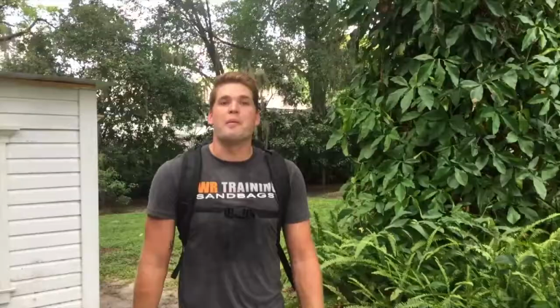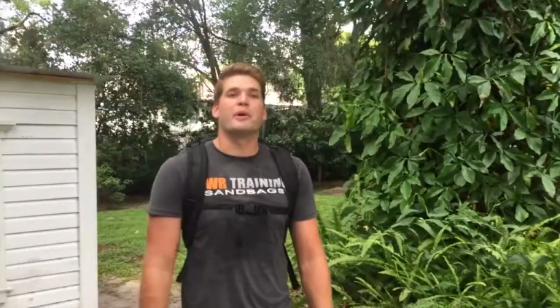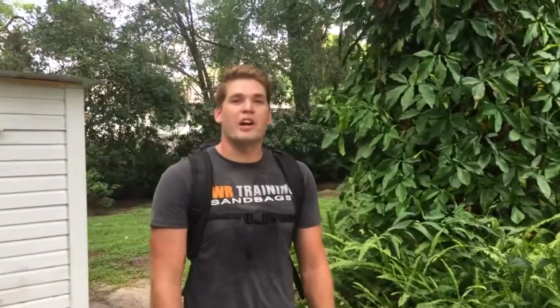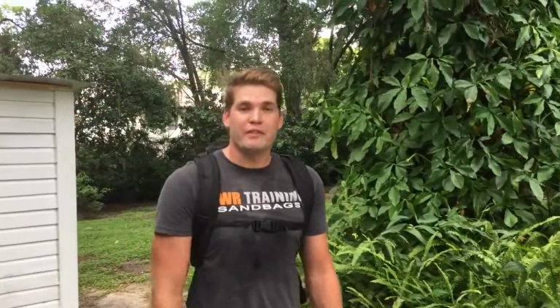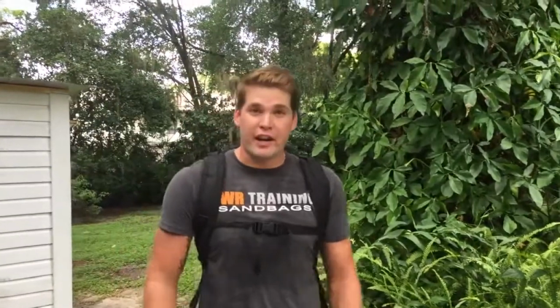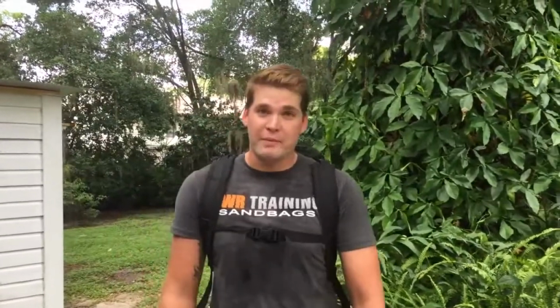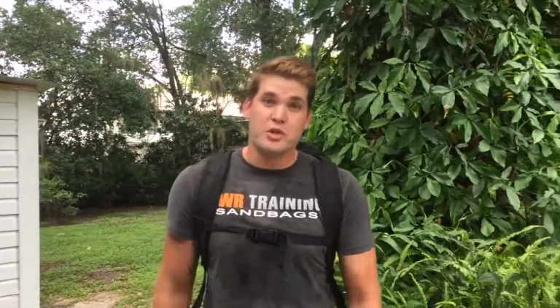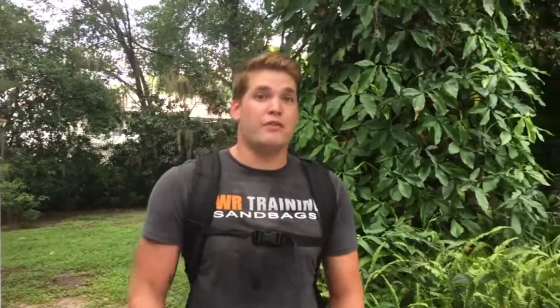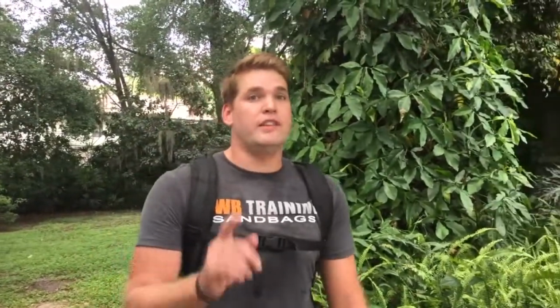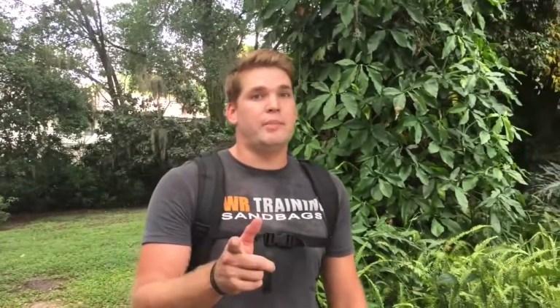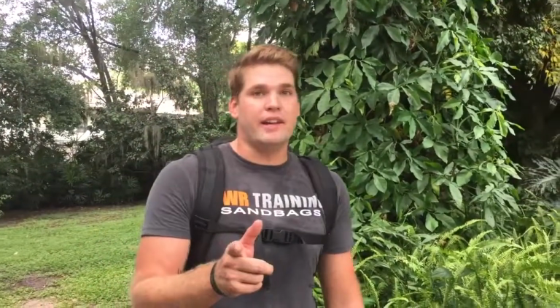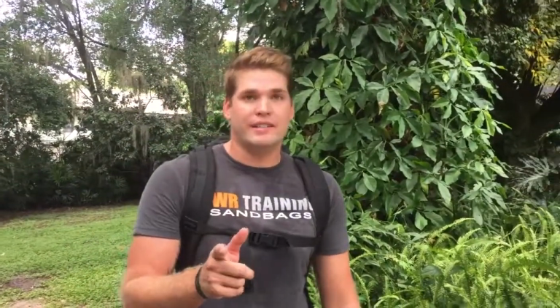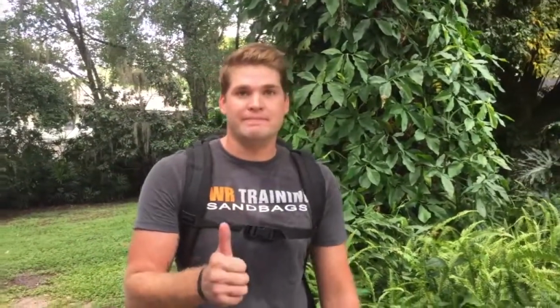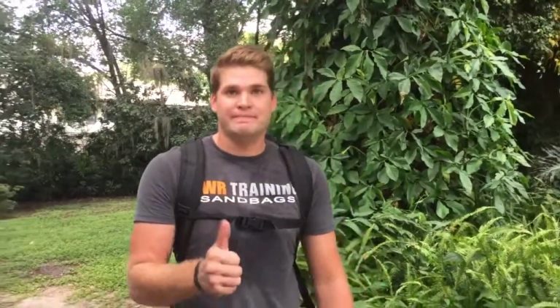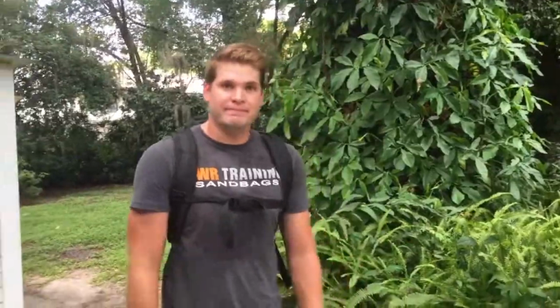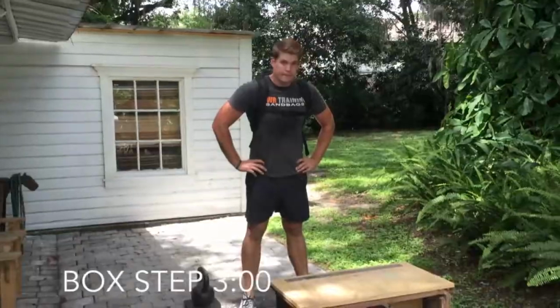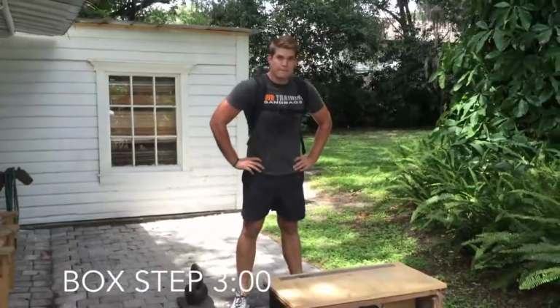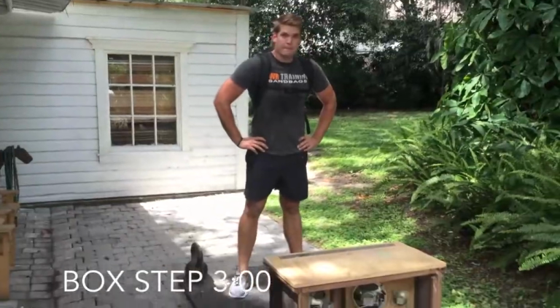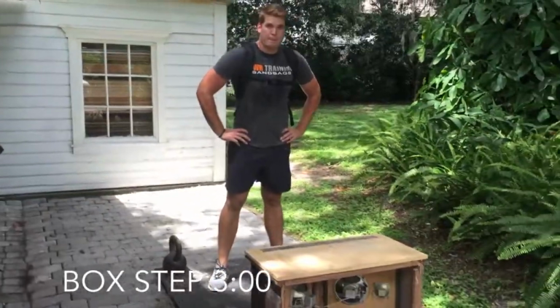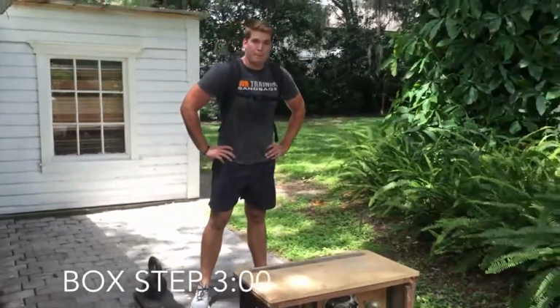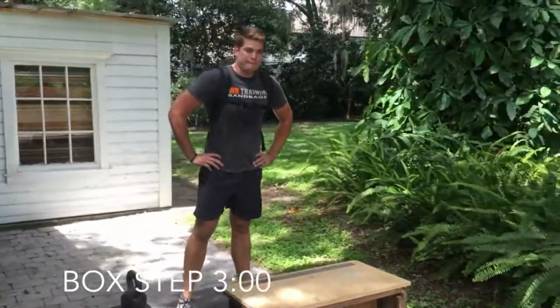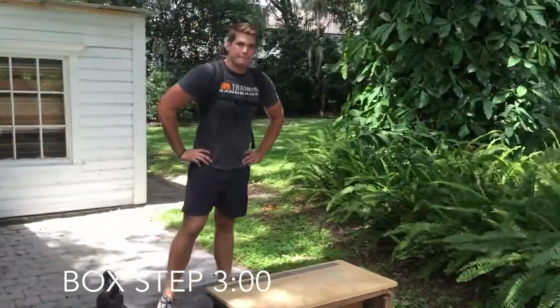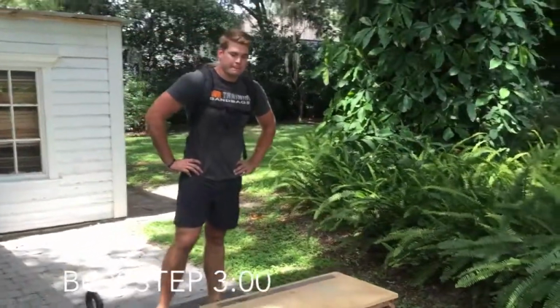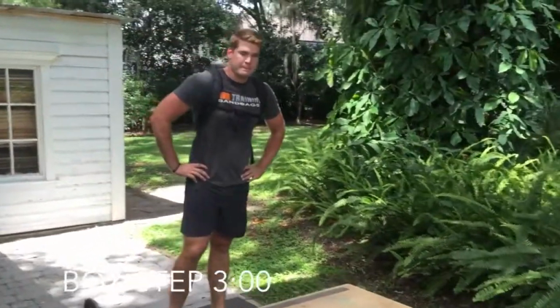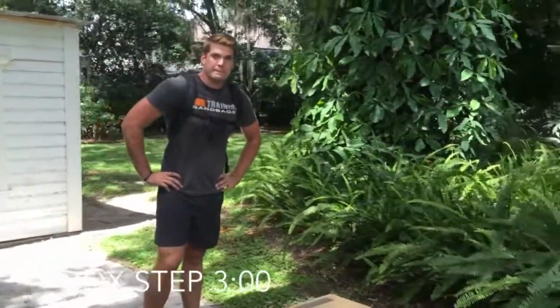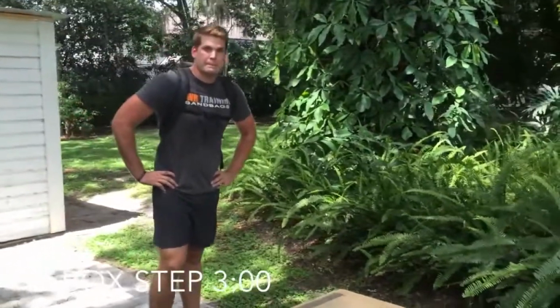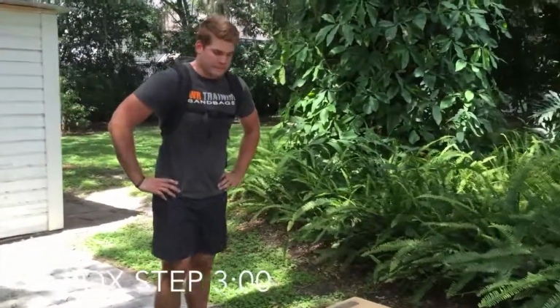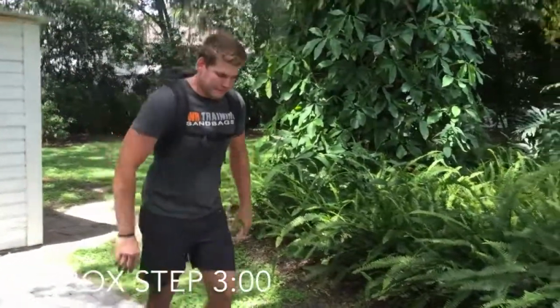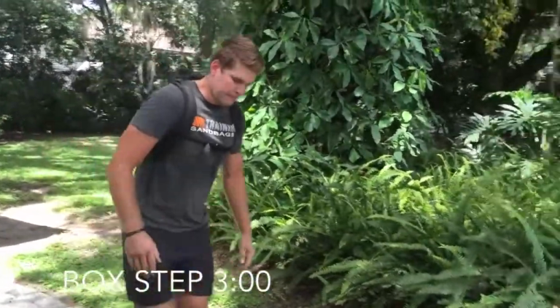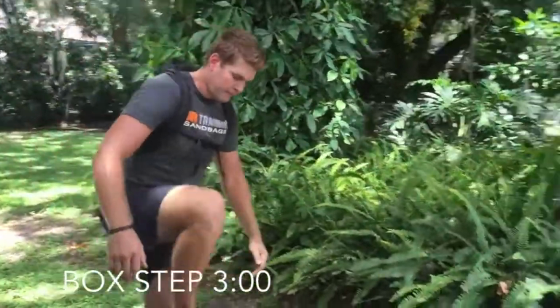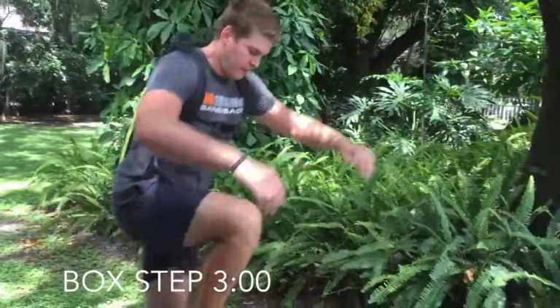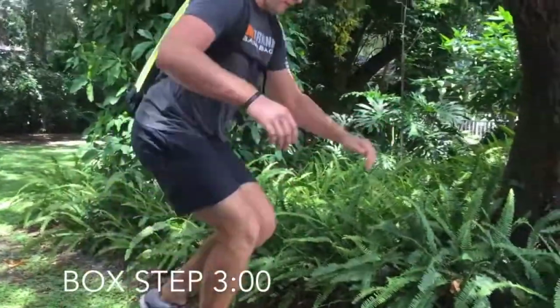I'm Brandon Wingard. I'm in the Fire Academy and I'm training for the CPAT test. Brandon's PWR Sandbag is loaded with 50 pounds, and he keeps it on during the entire workout.